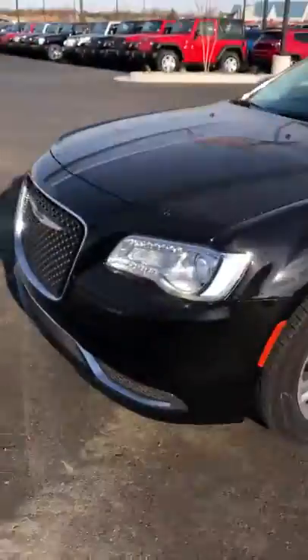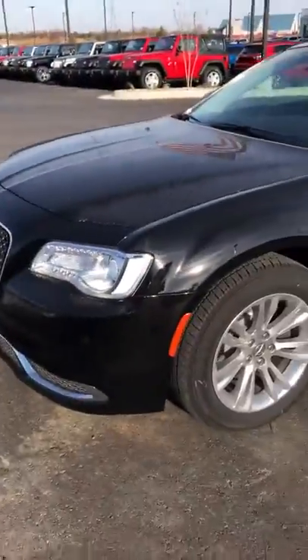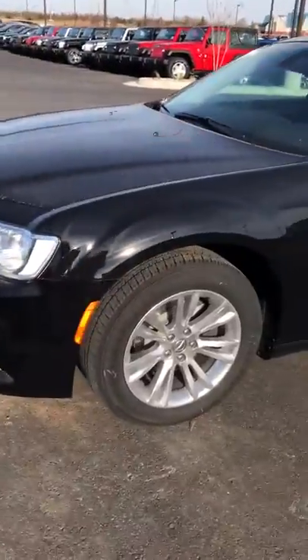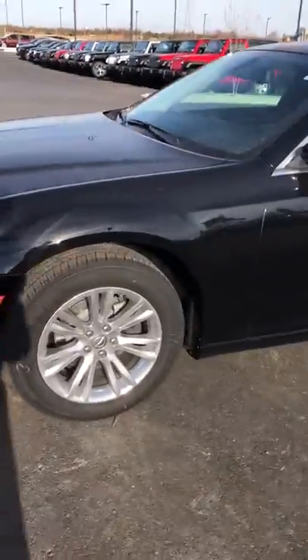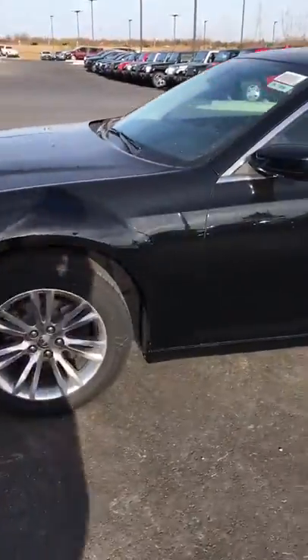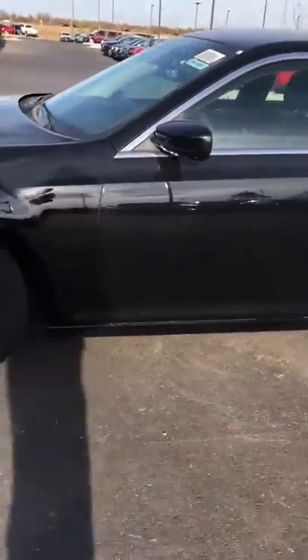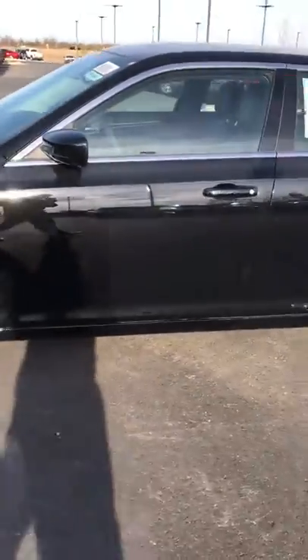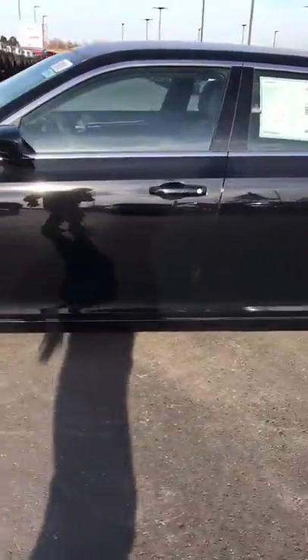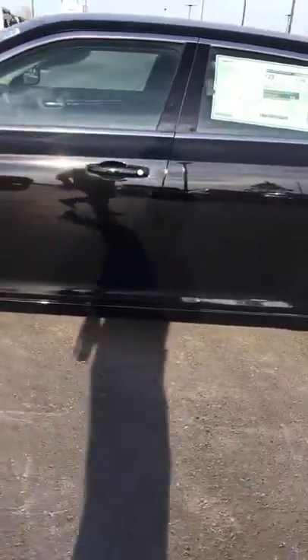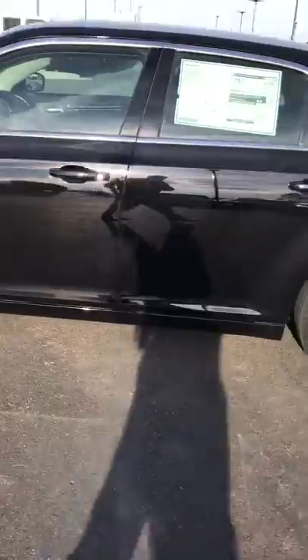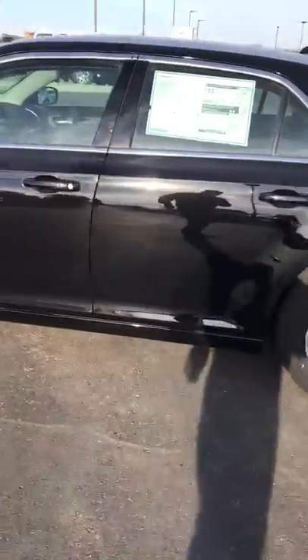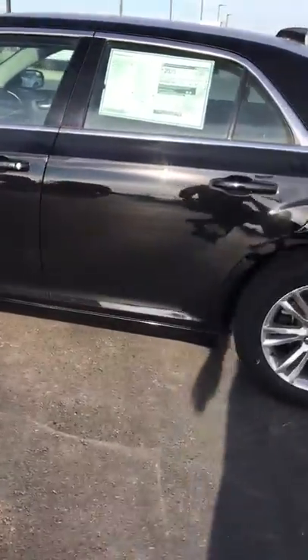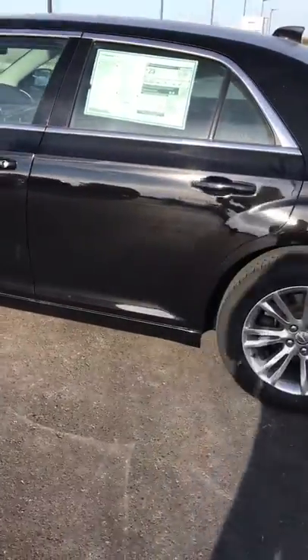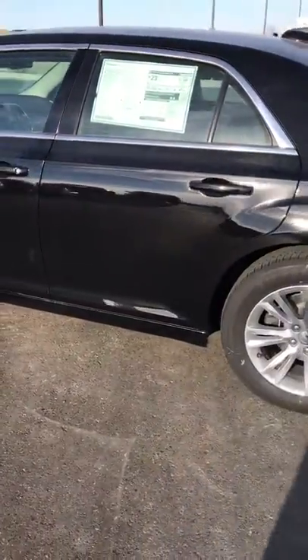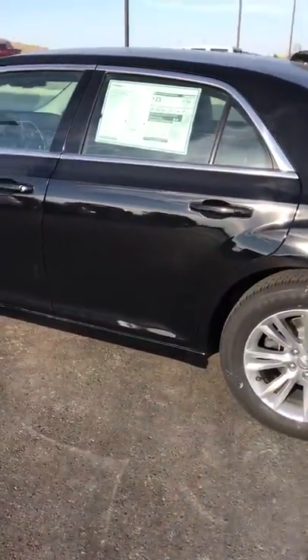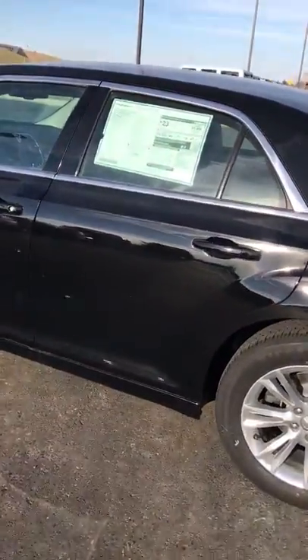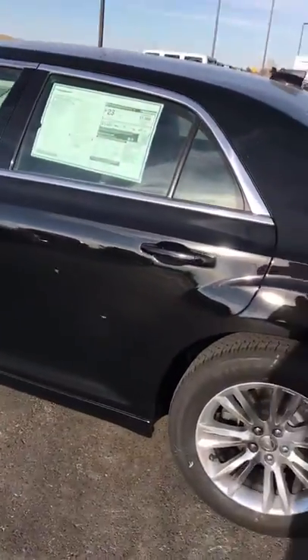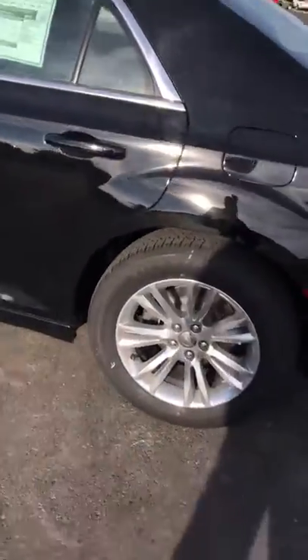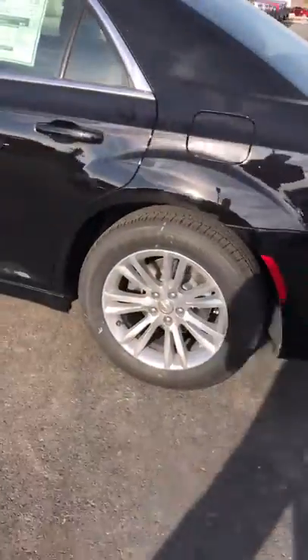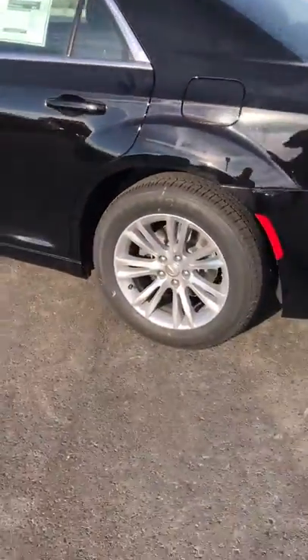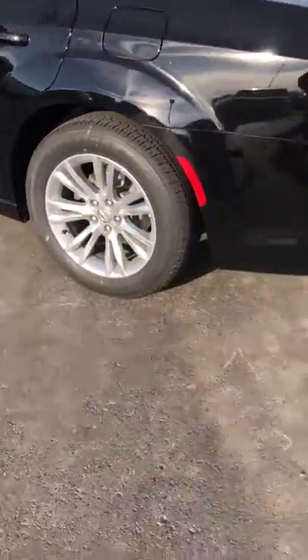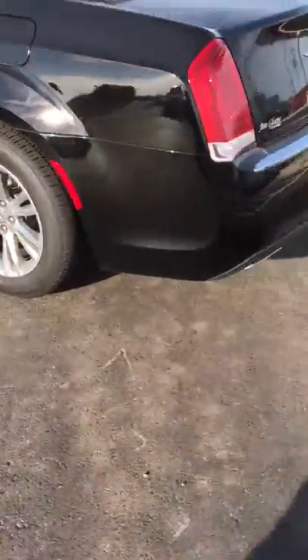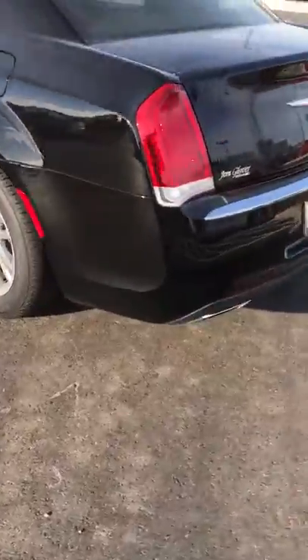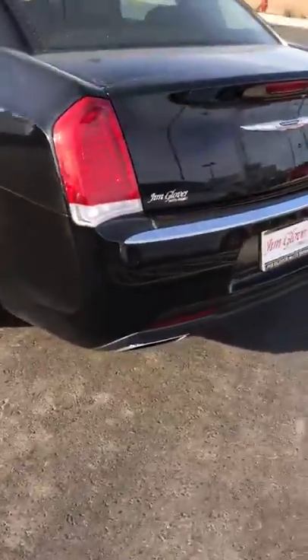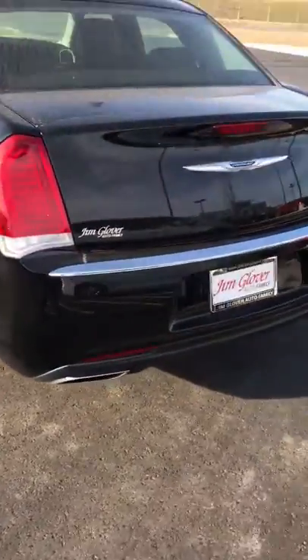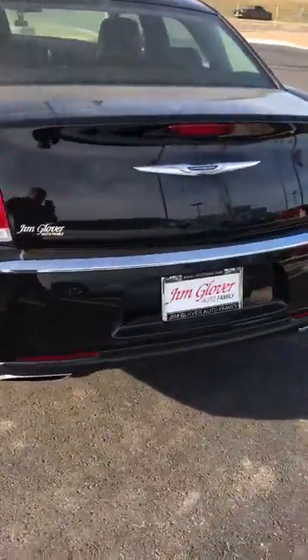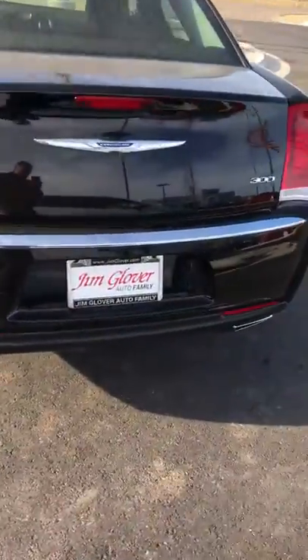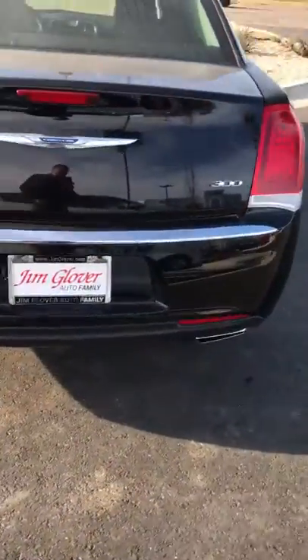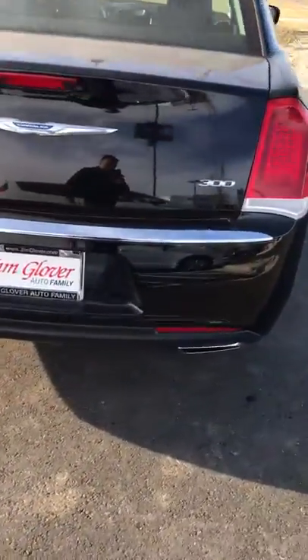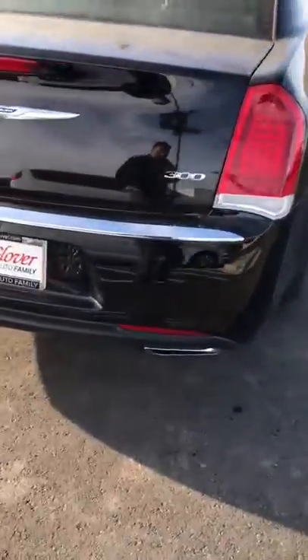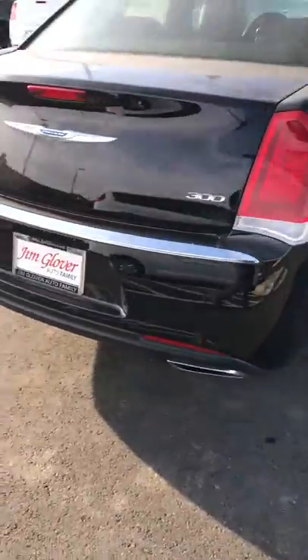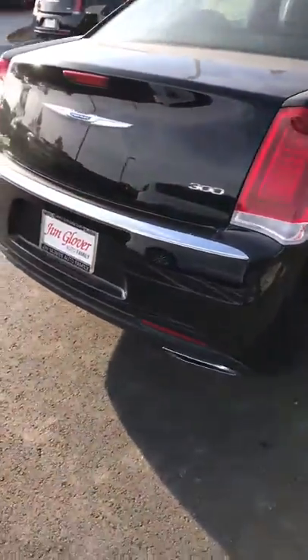Just doing a quick walk-around to the outside. It is a beautiful vehicle. It's the gloss black — as you can see, it has a chrome trim on it. You got the alloy wheels right there, and the back end of it. Very, very nice.